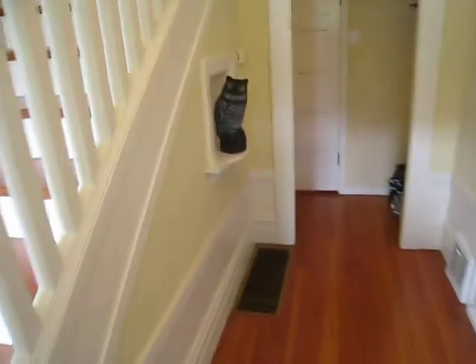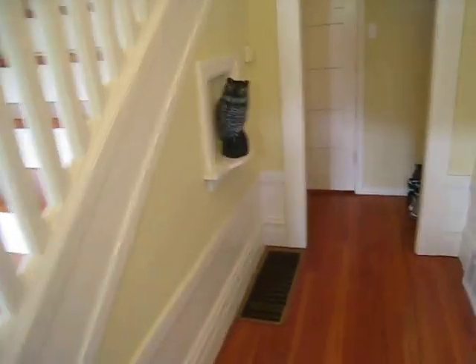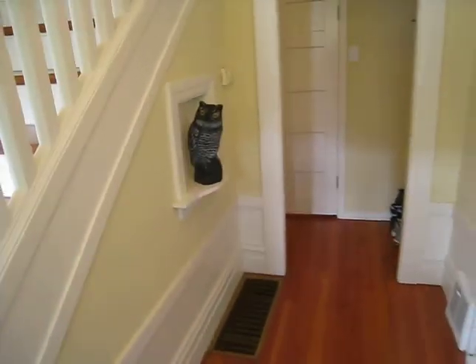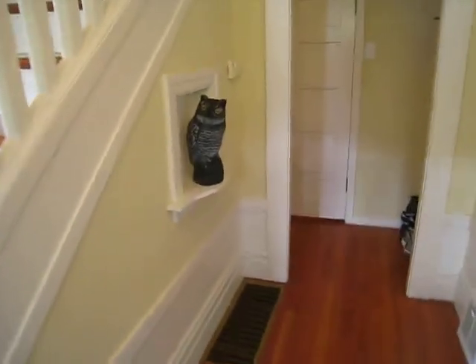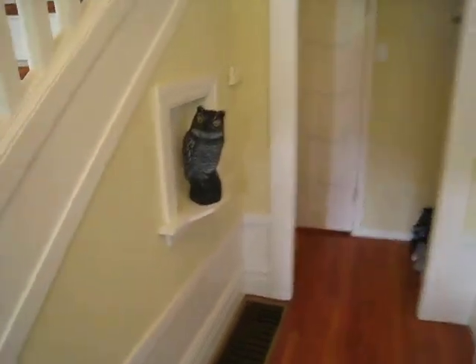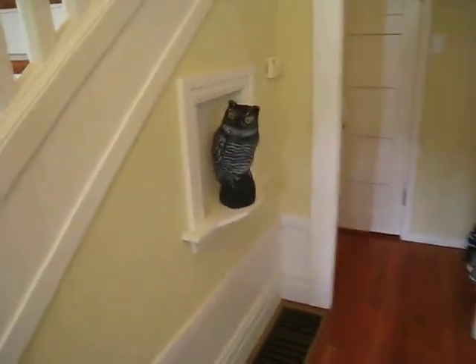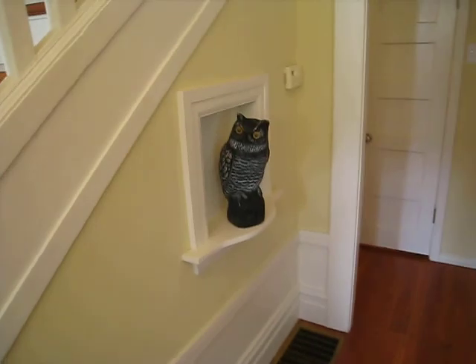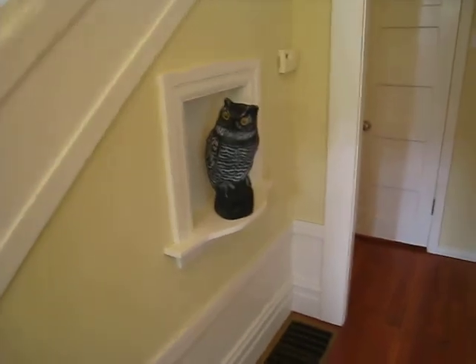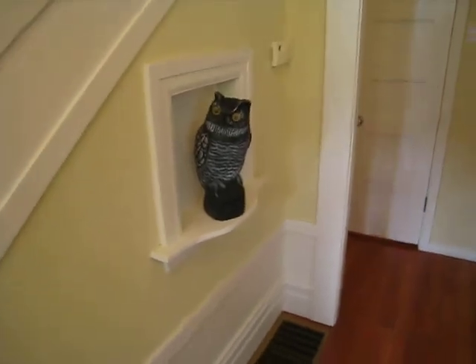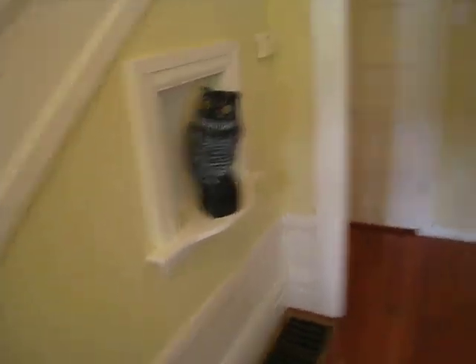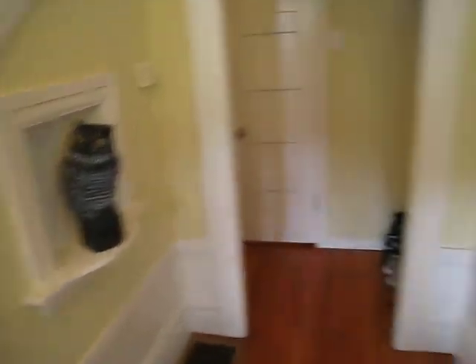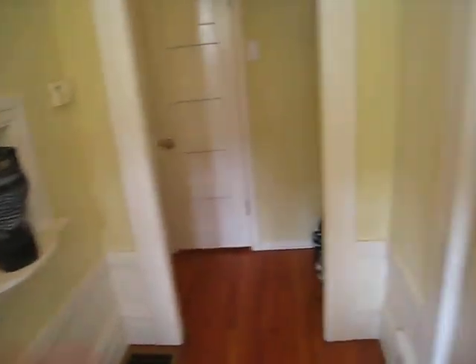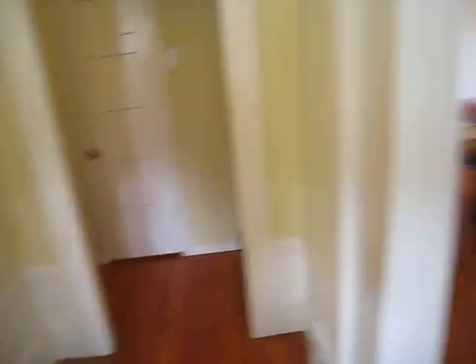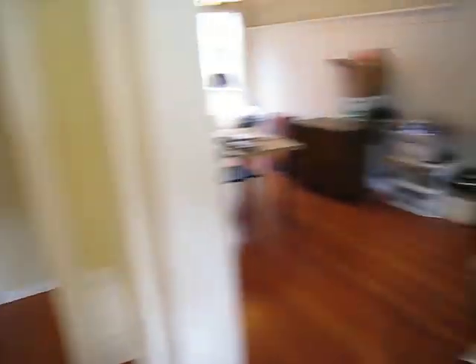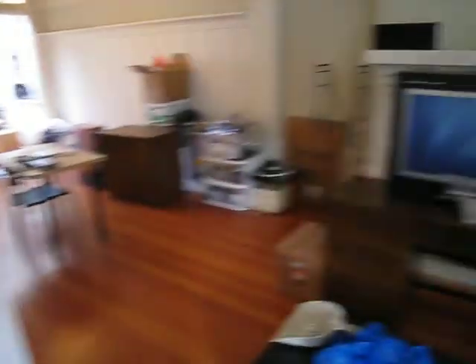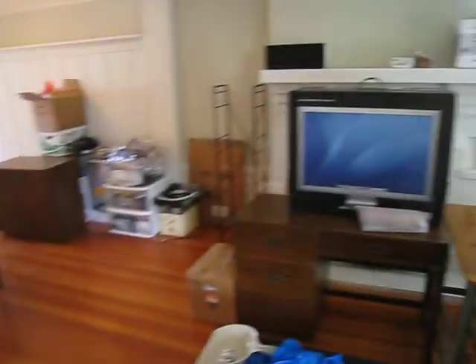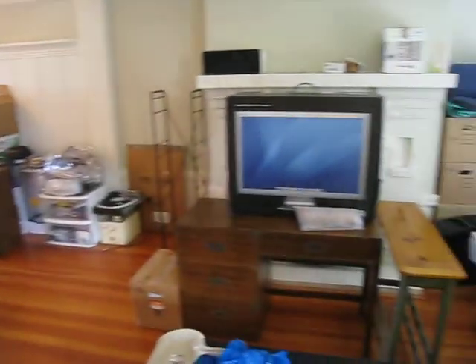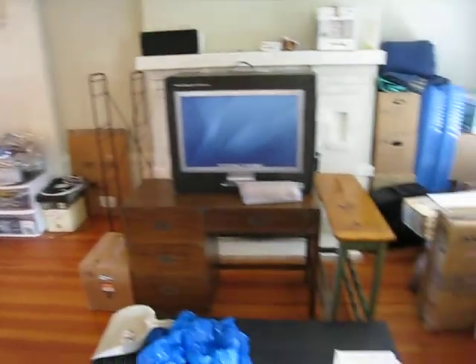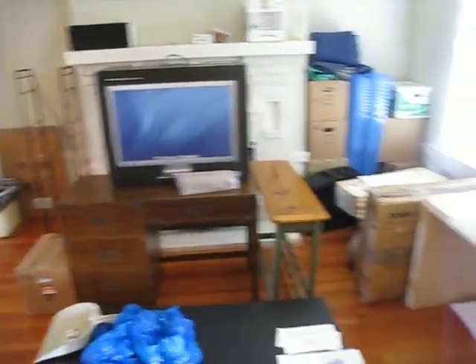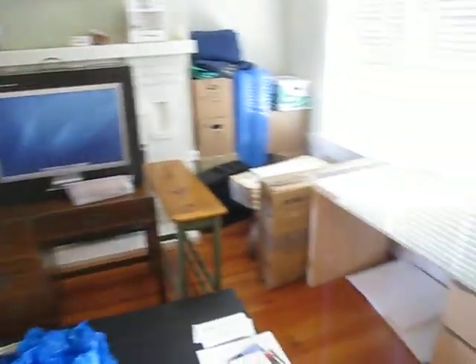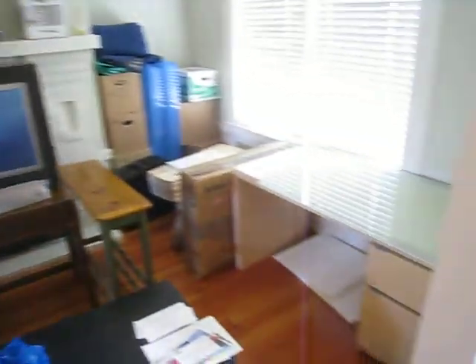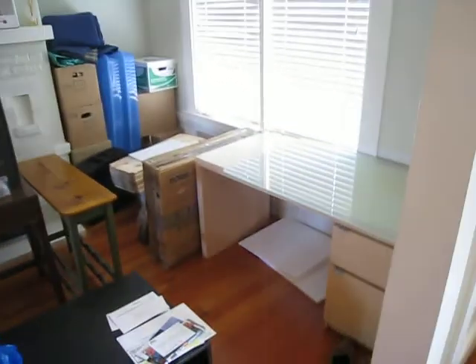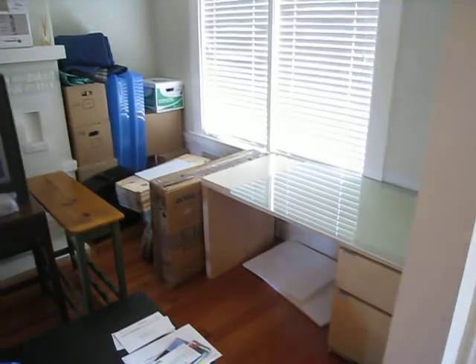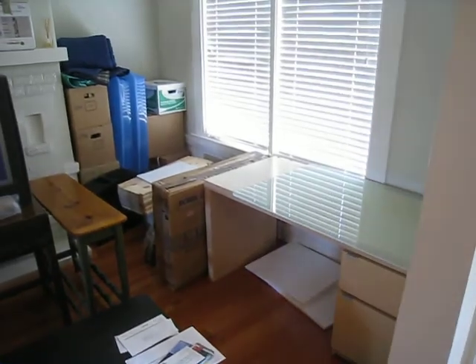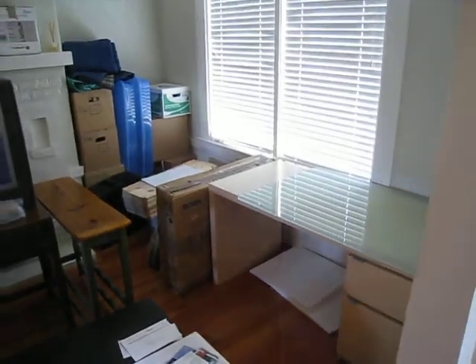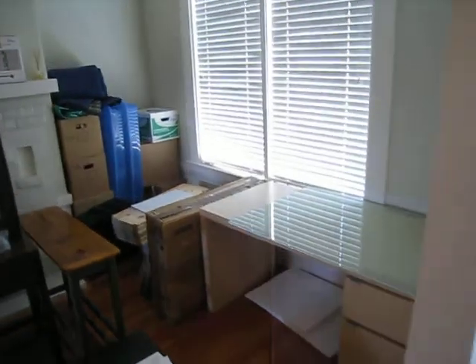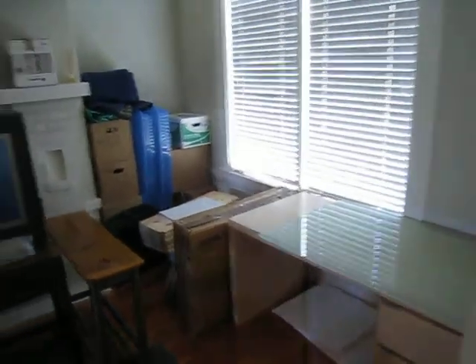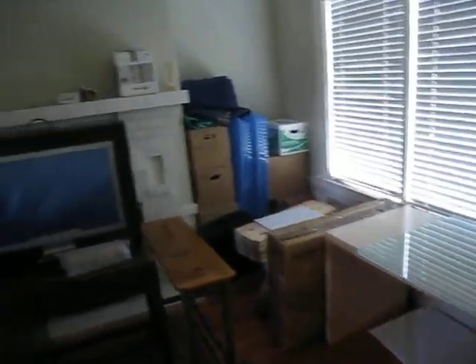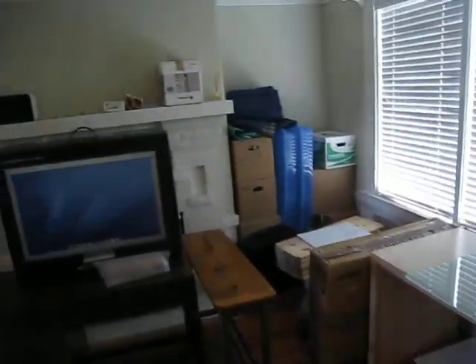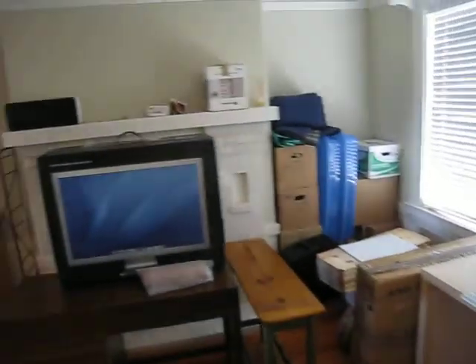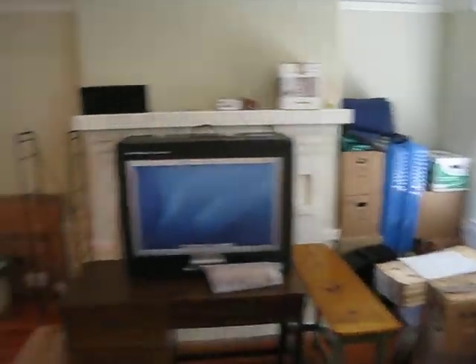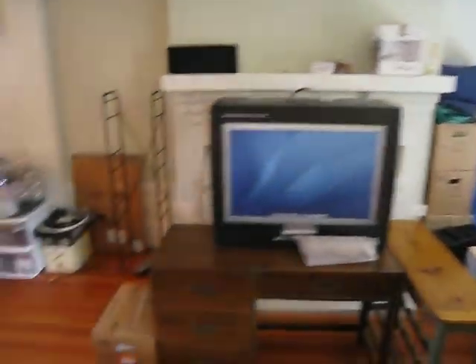Welcome to the first floor. There's Horton — say hi. The living room area. We're not sure exactly what this is yet.